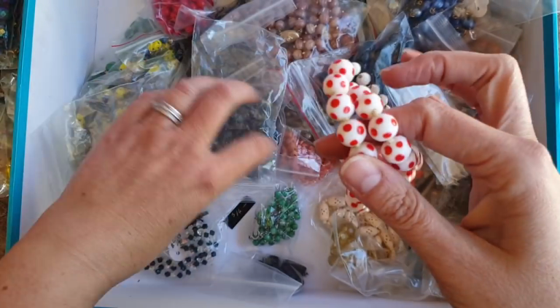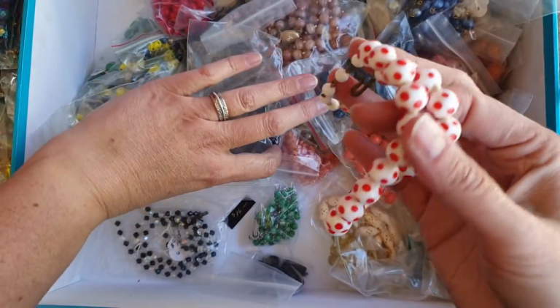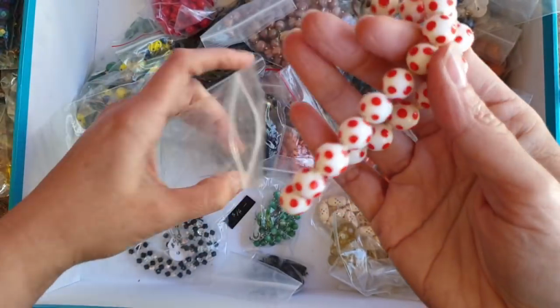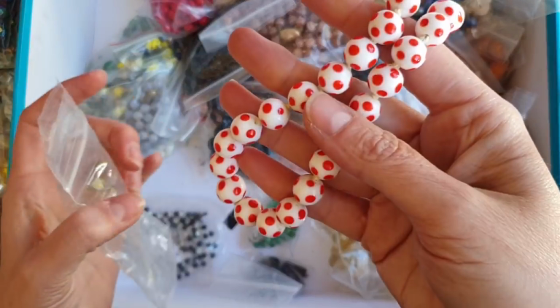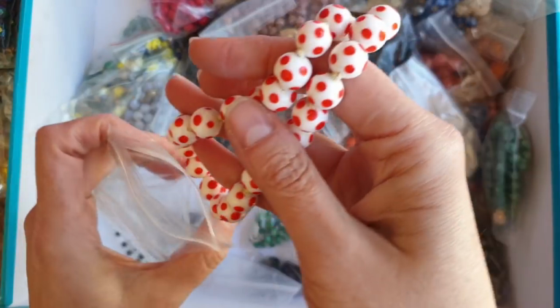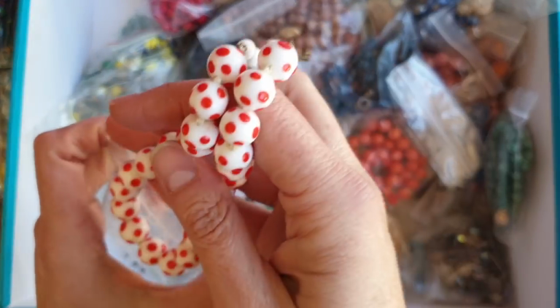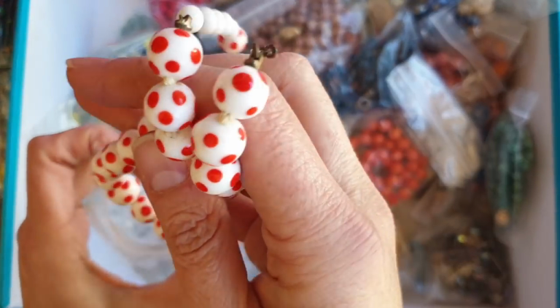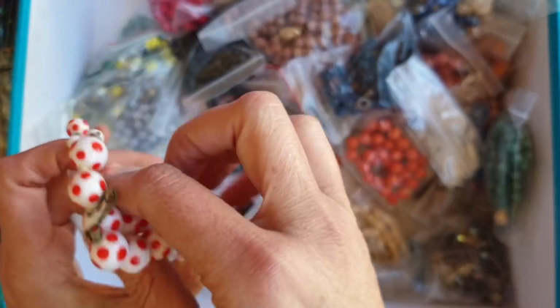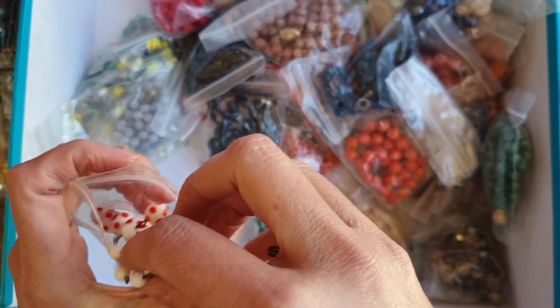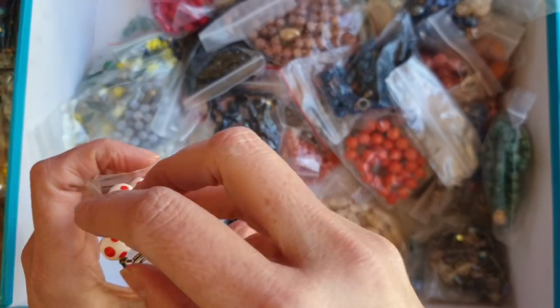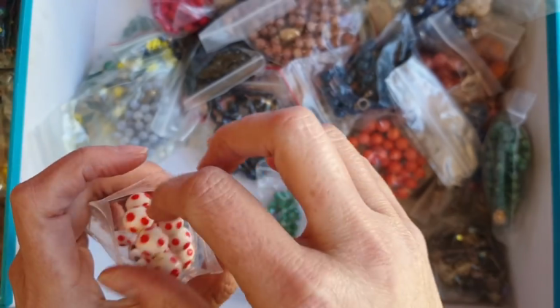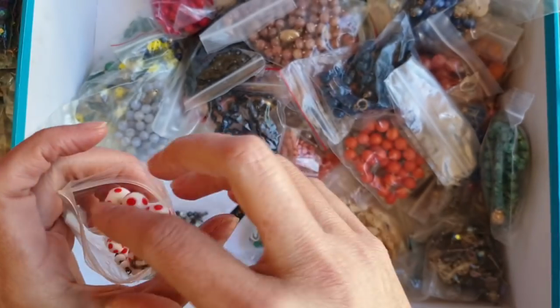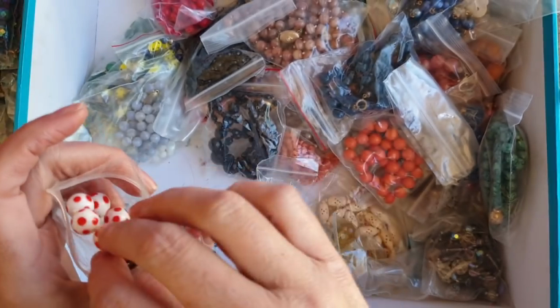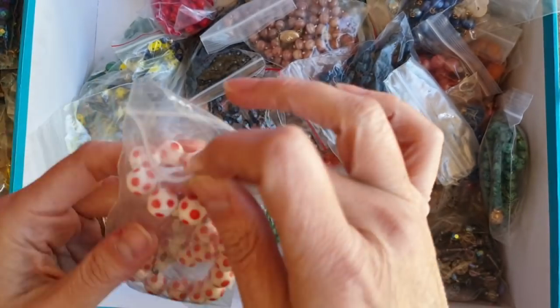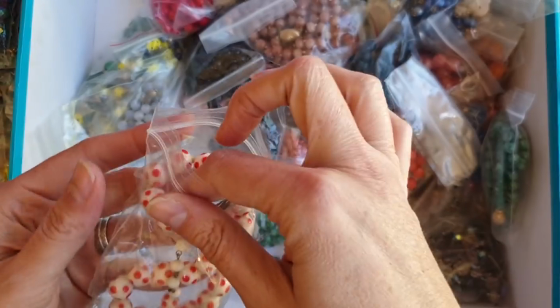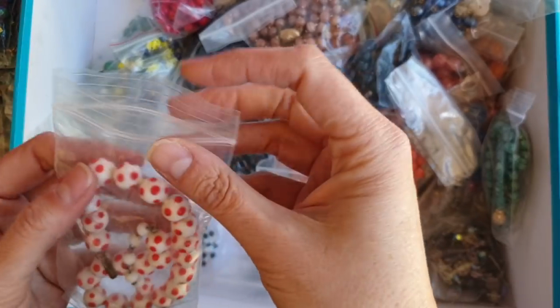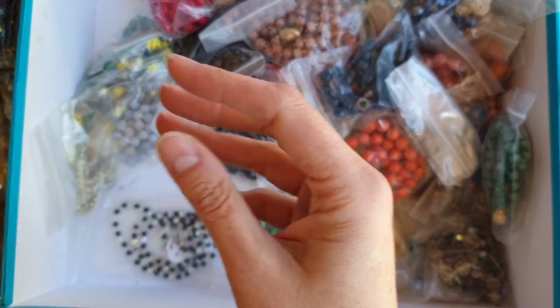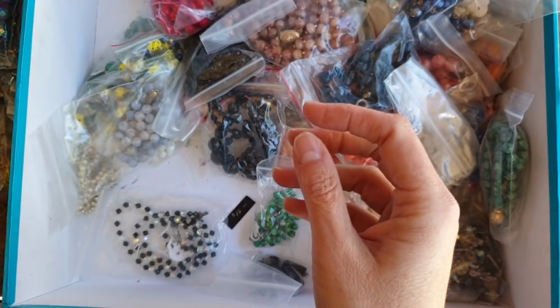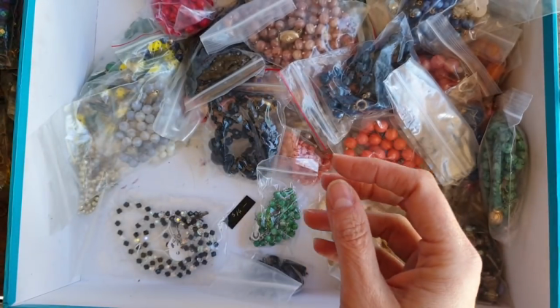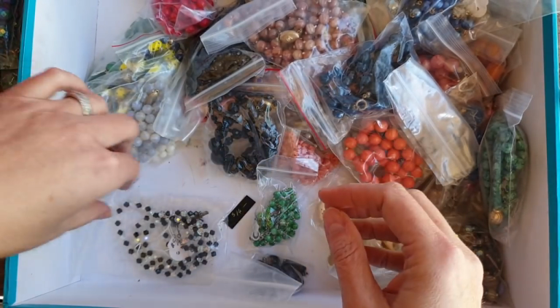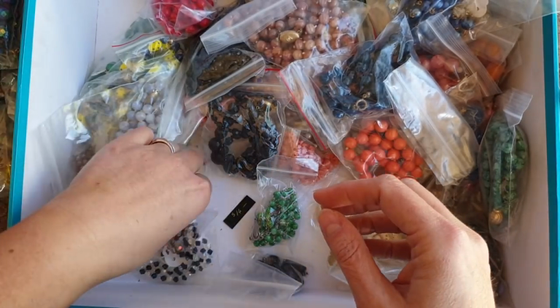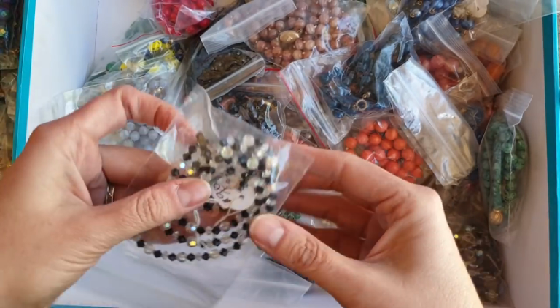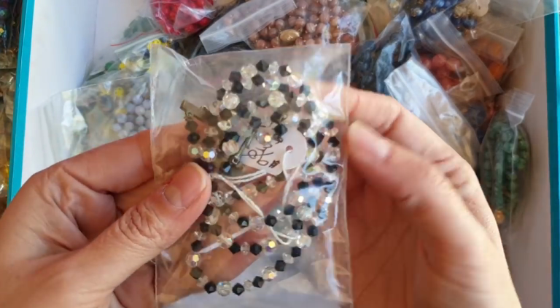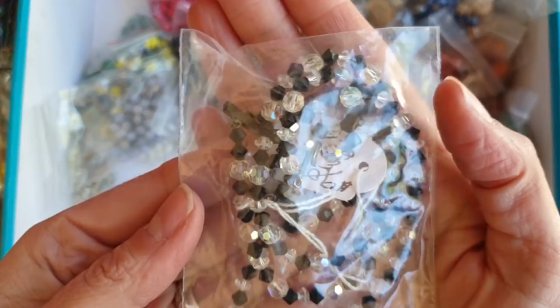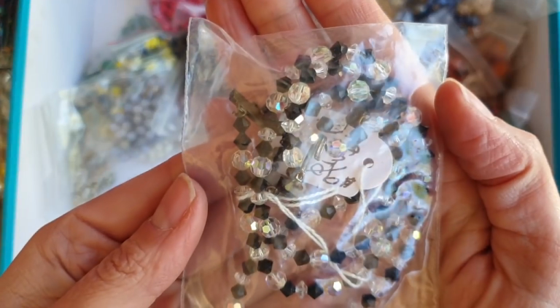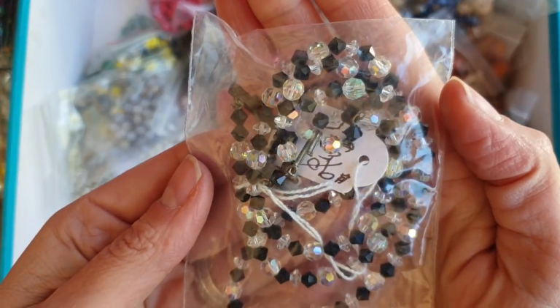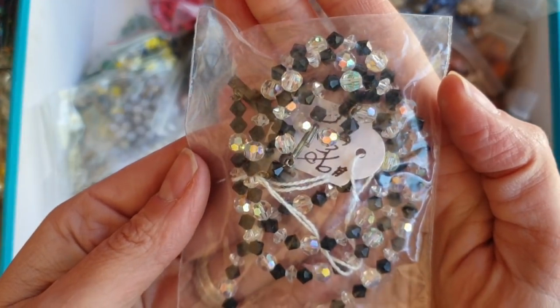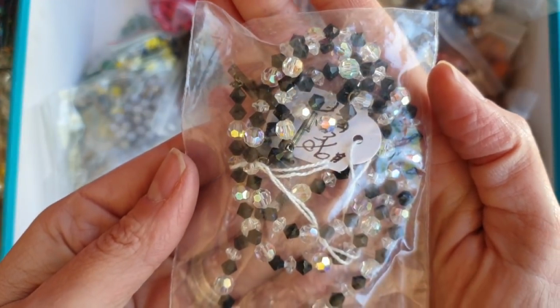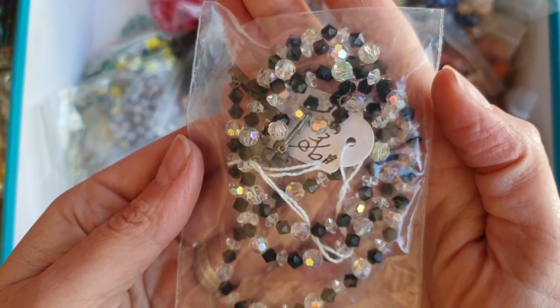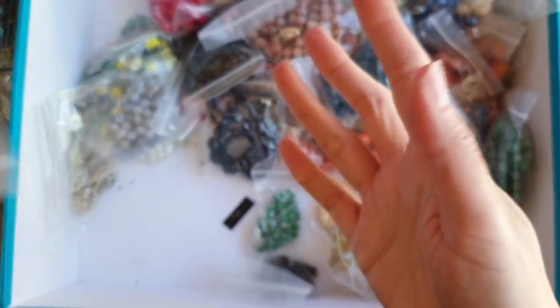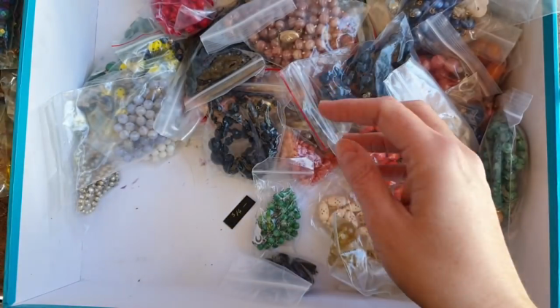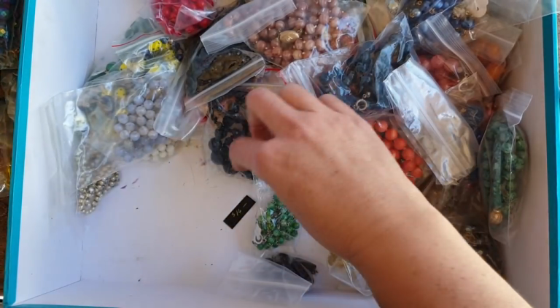Gorgeous — imagine that on the neck of someone dressed in all retro. So cute. Here we've just got some black and clear crystals — something exciting. This just looks like a rosary, a little short one.